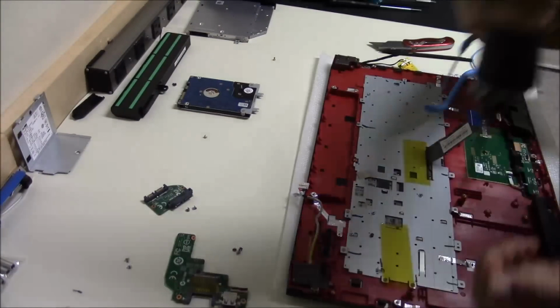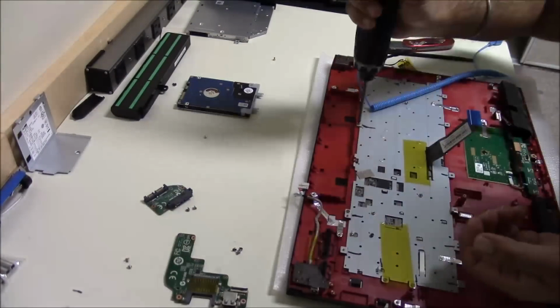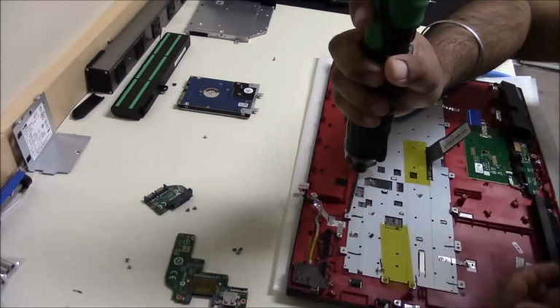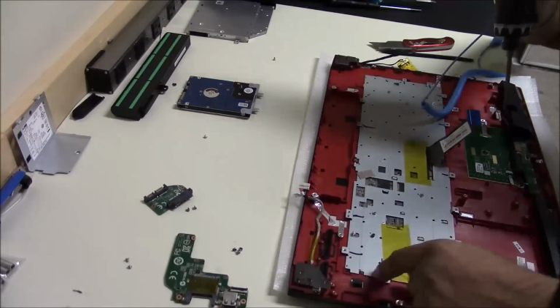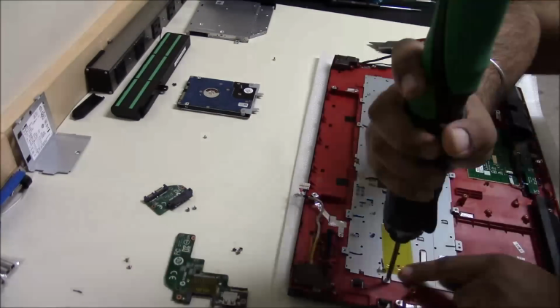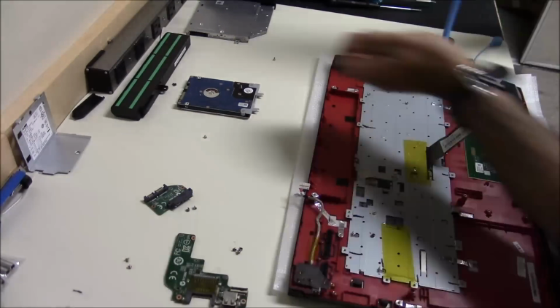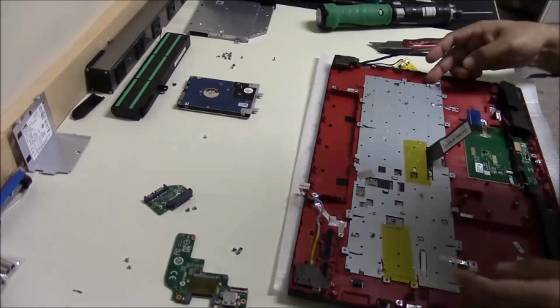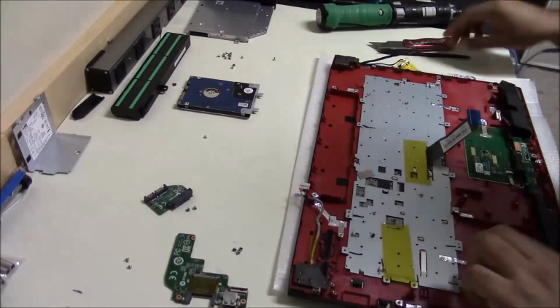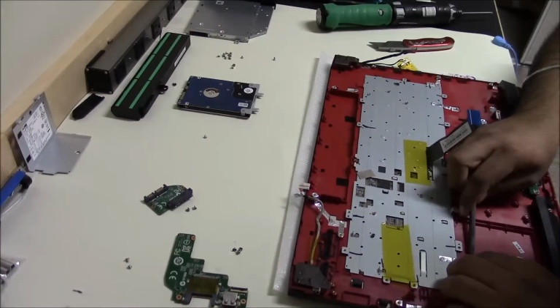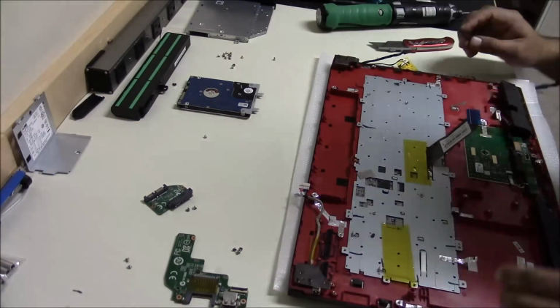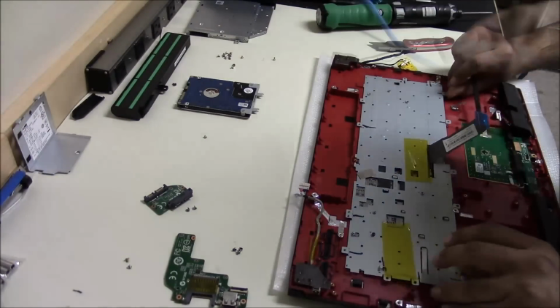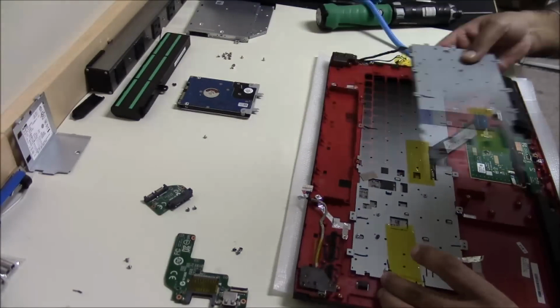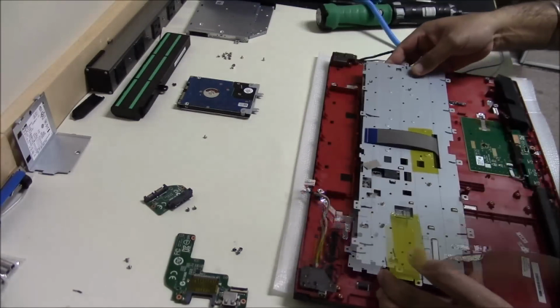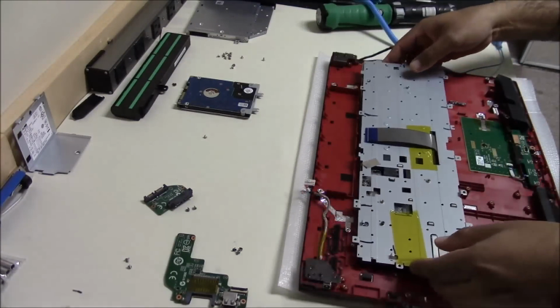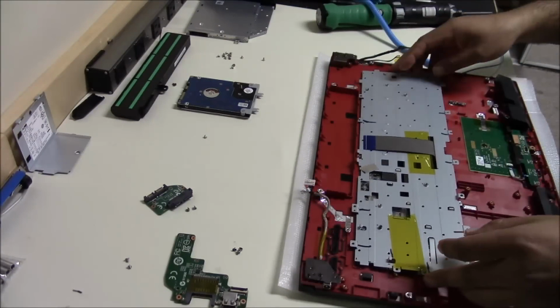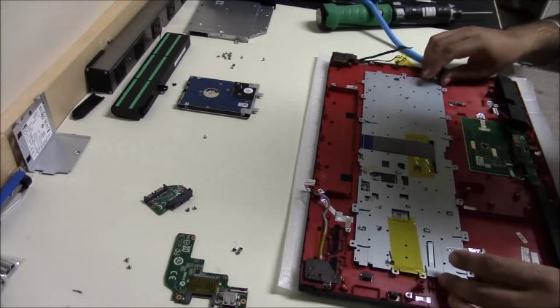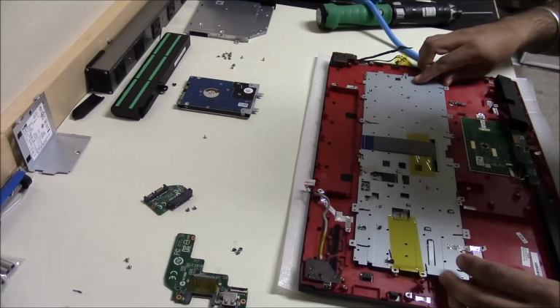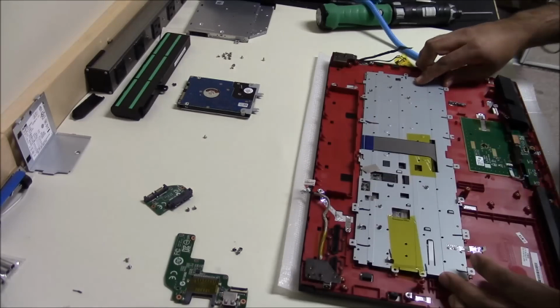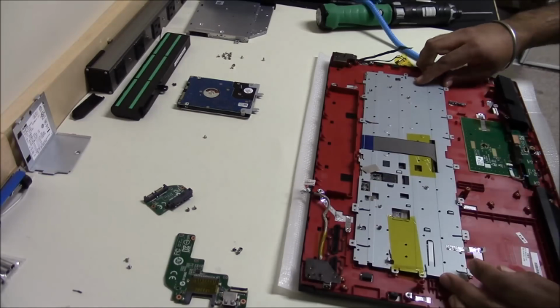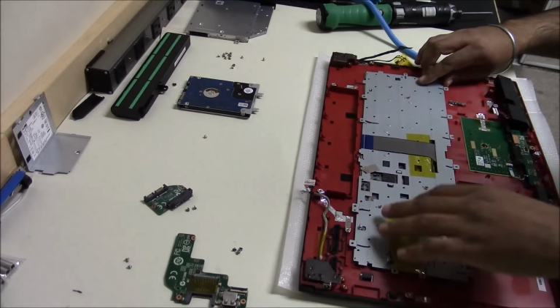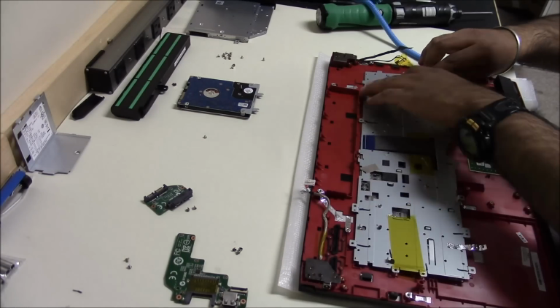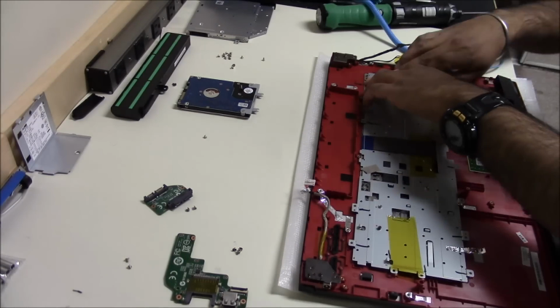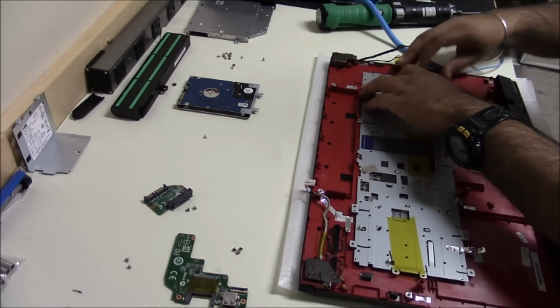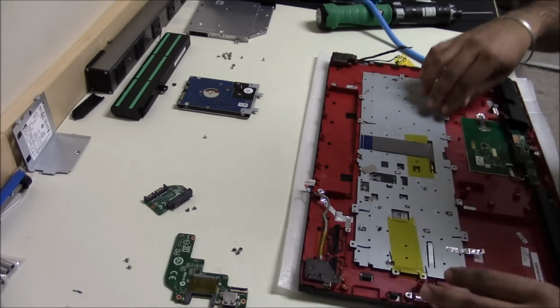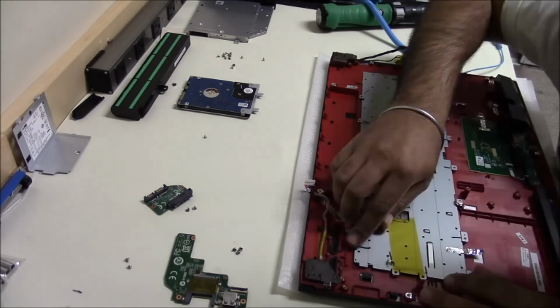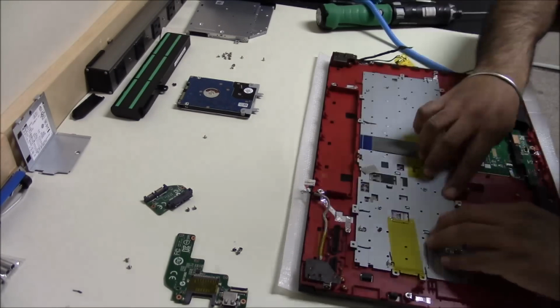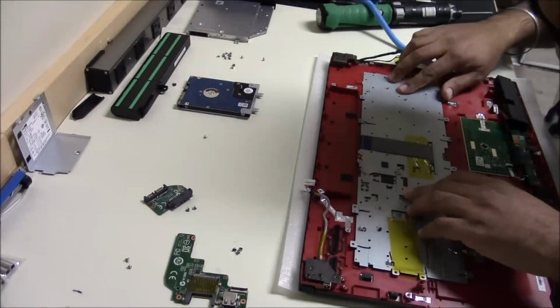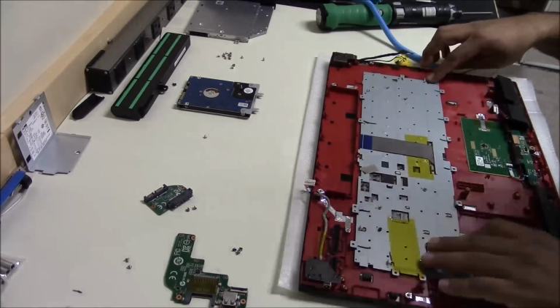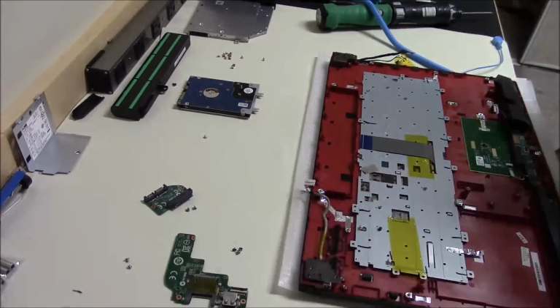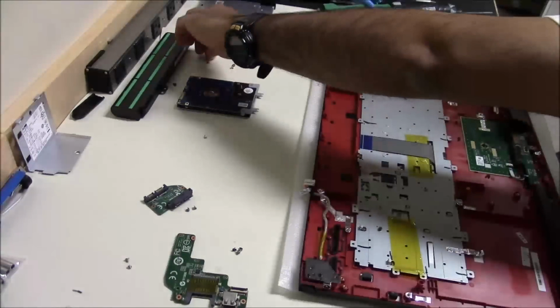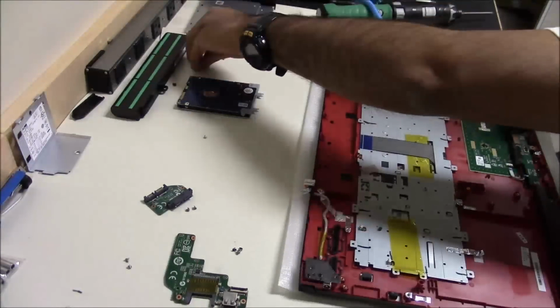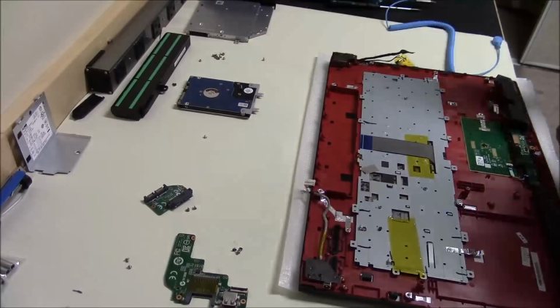Then remove the old keyboard and put the new one back in carefully. Make sure it sits properly, and then put all the screws back in.